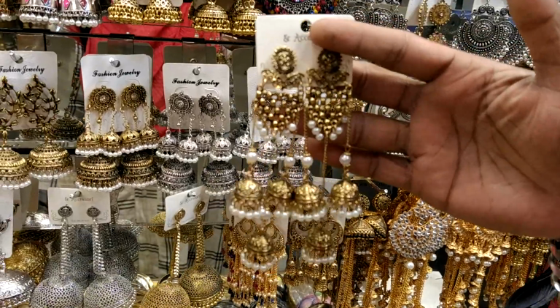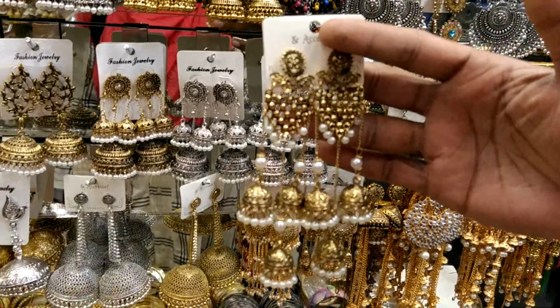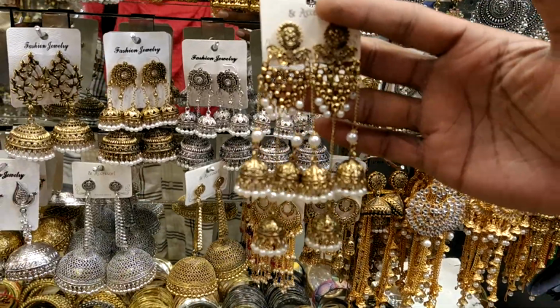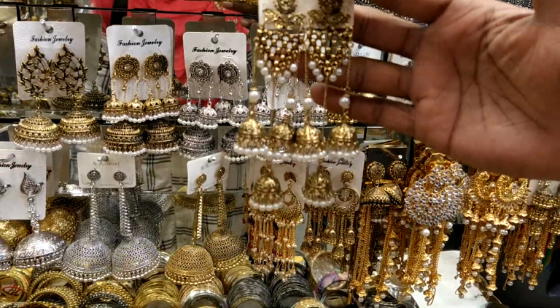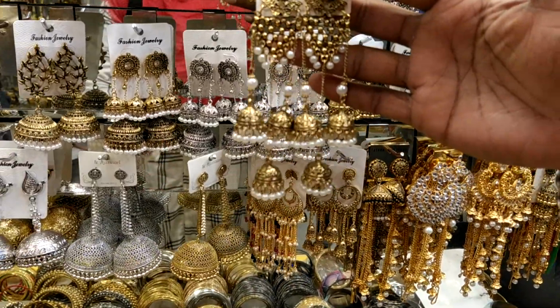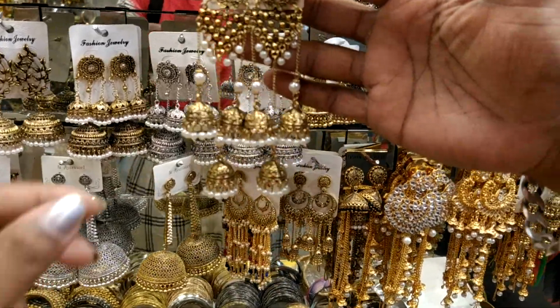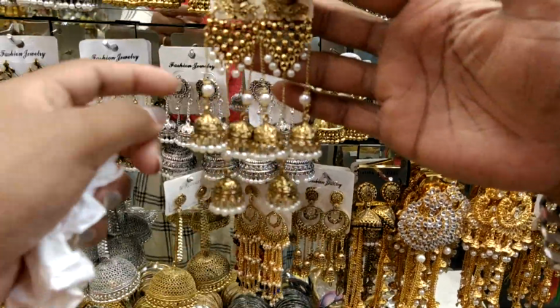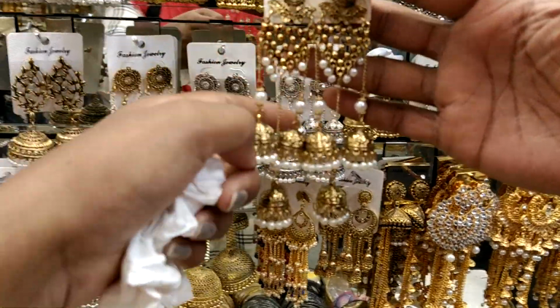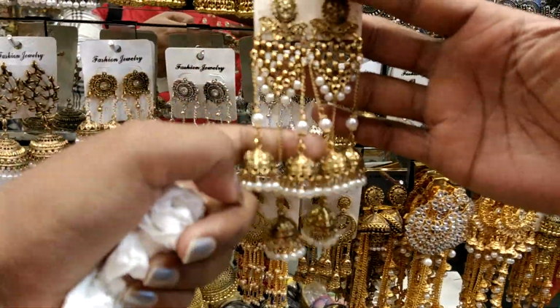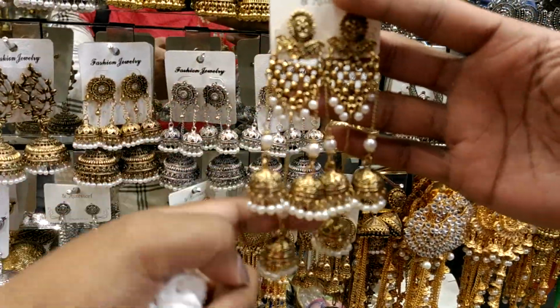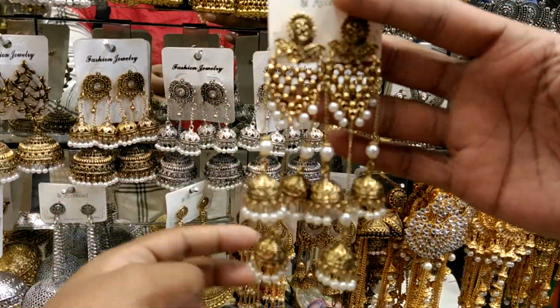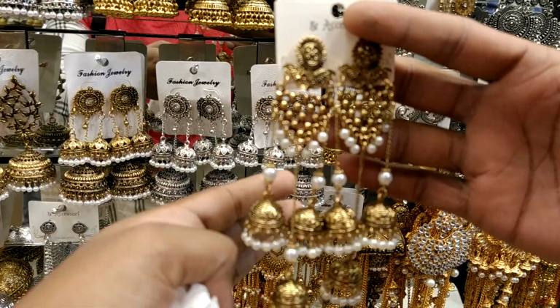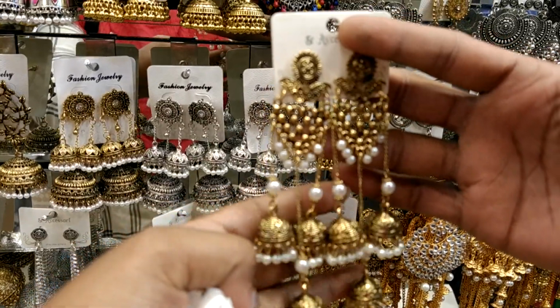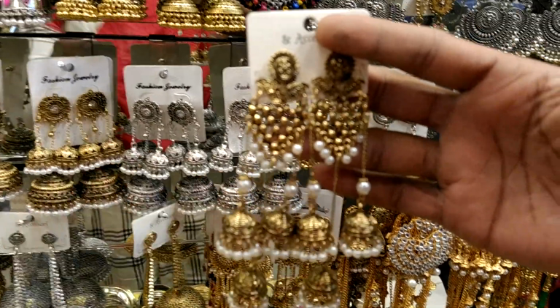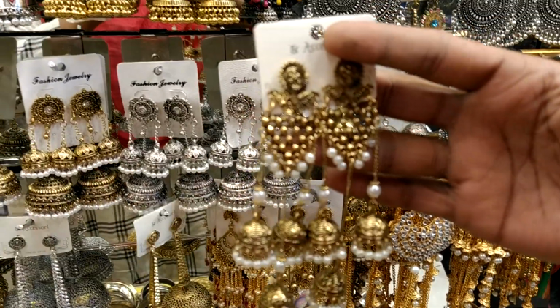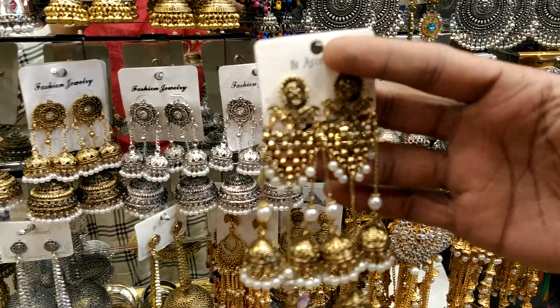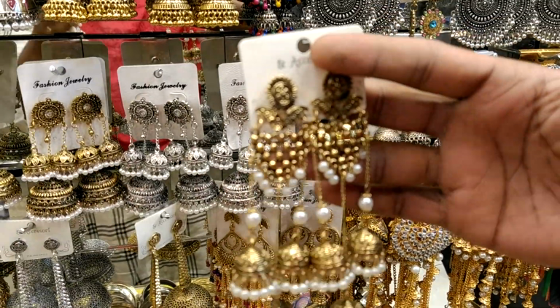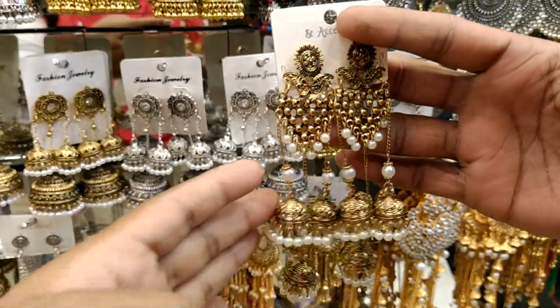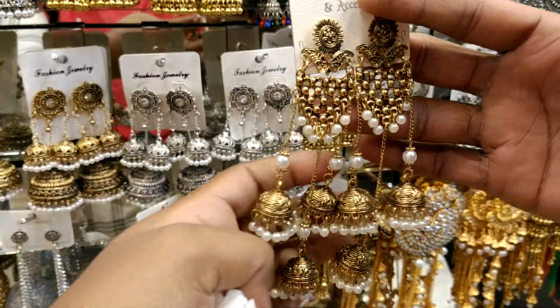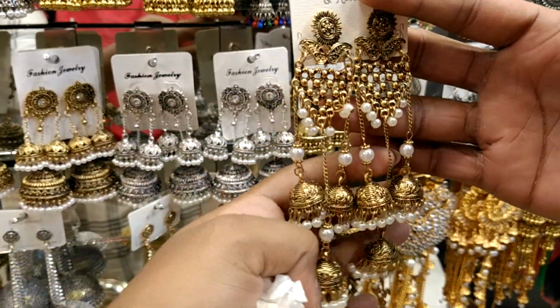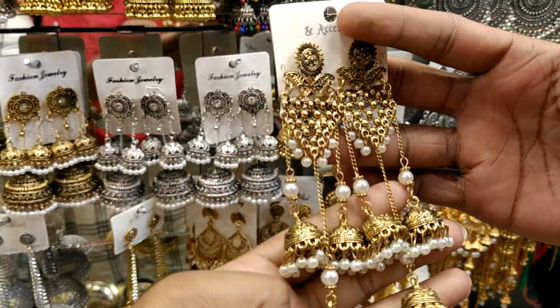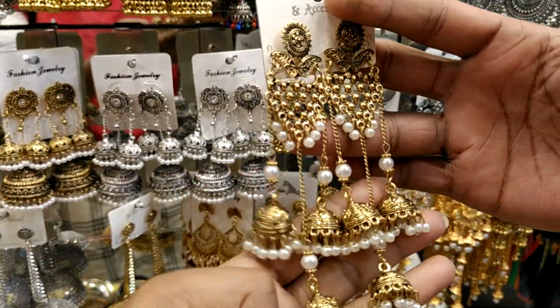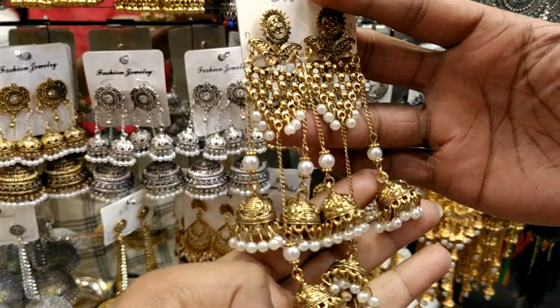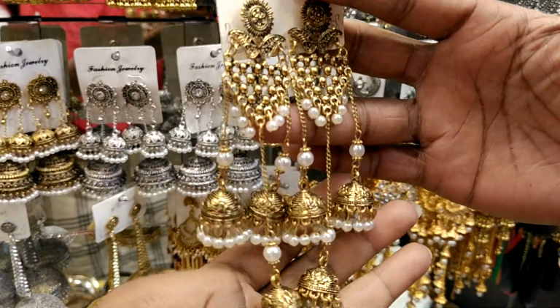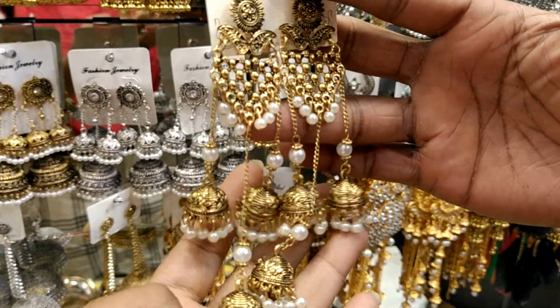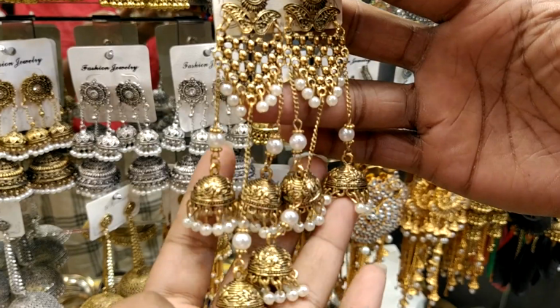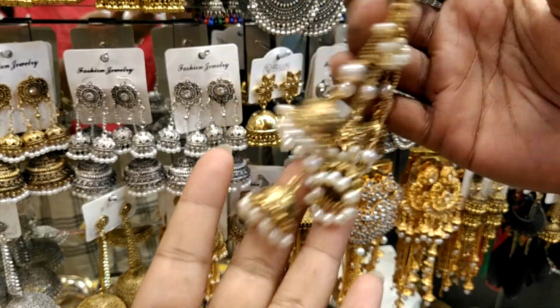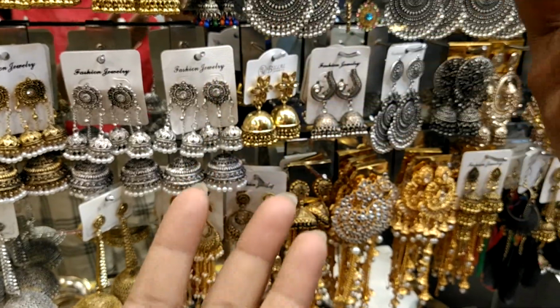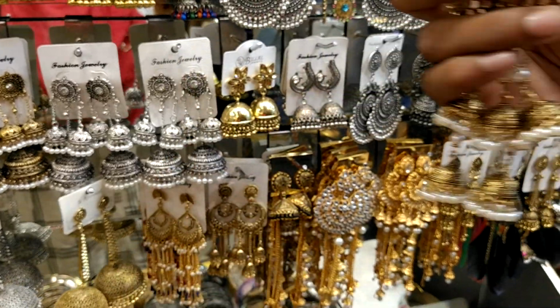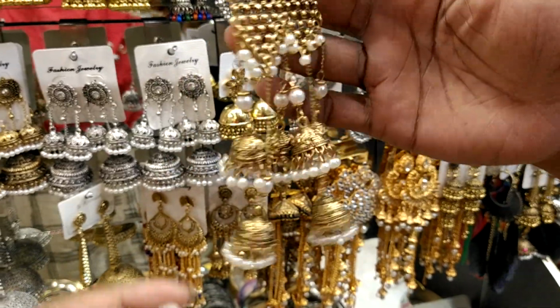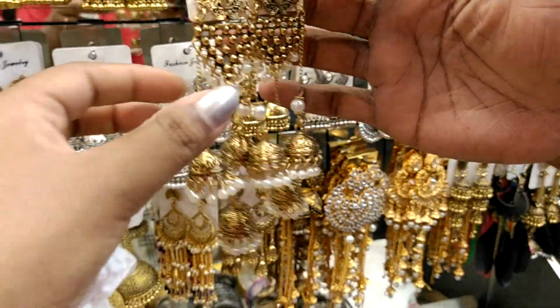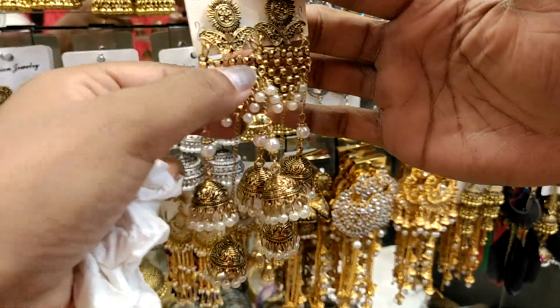Hello friends, Assalamualaikum. Hello friends, I have a very nice one. It is very nice.